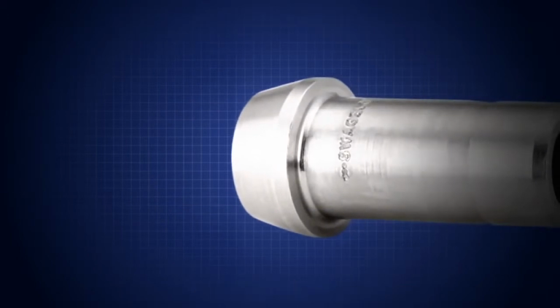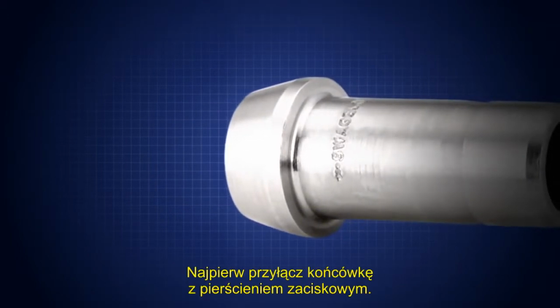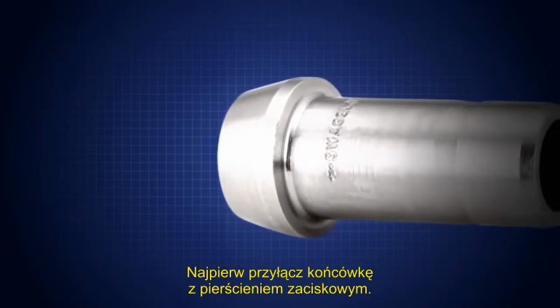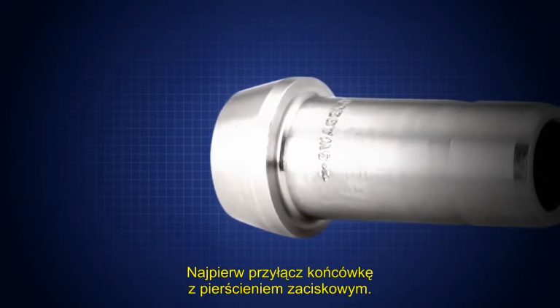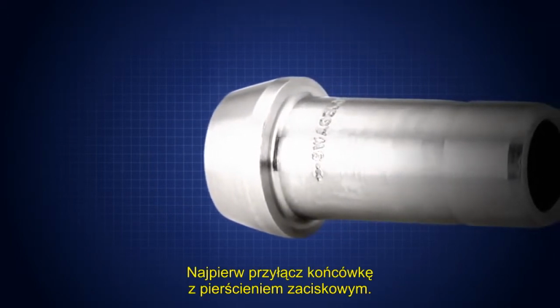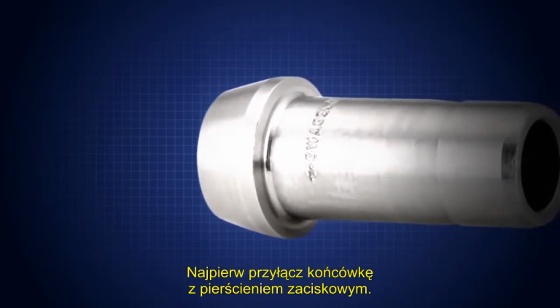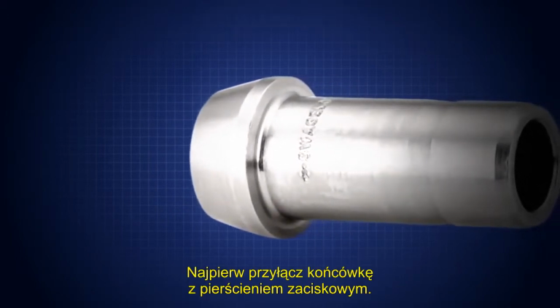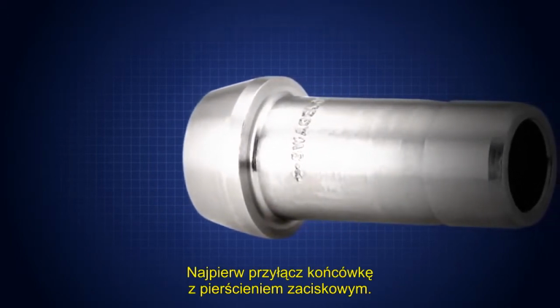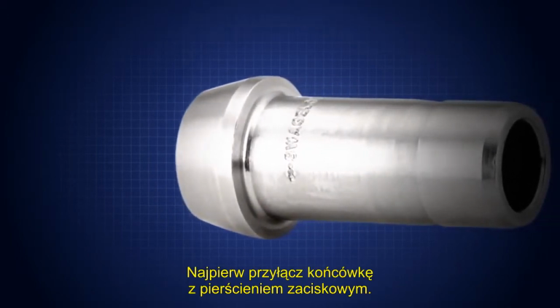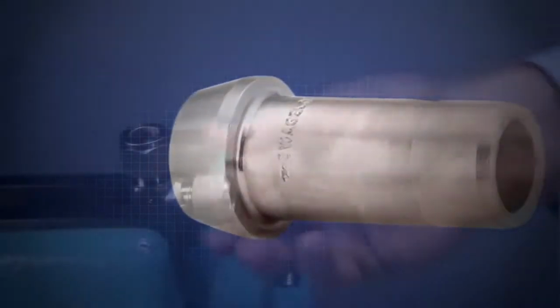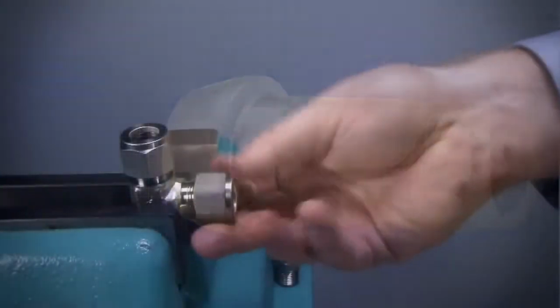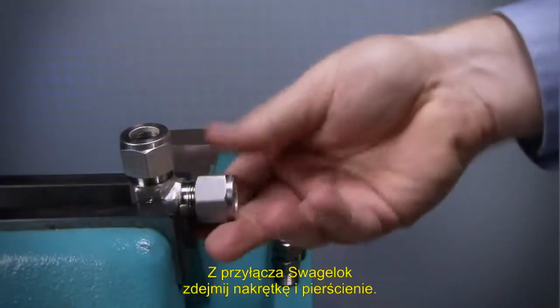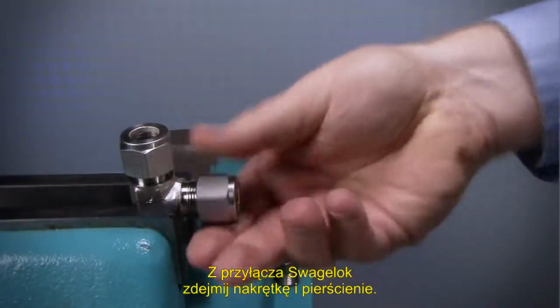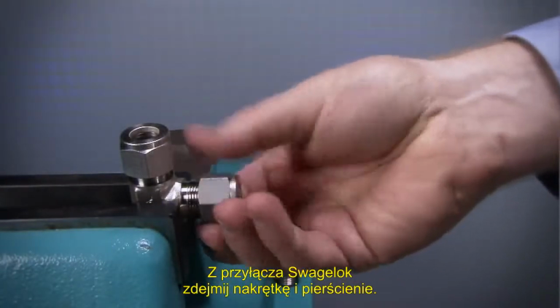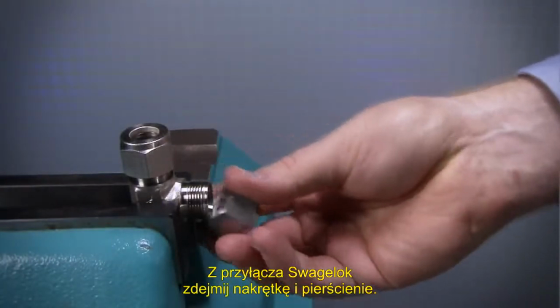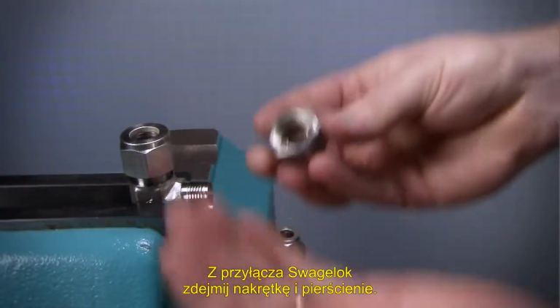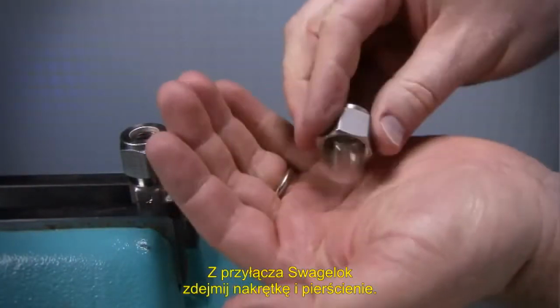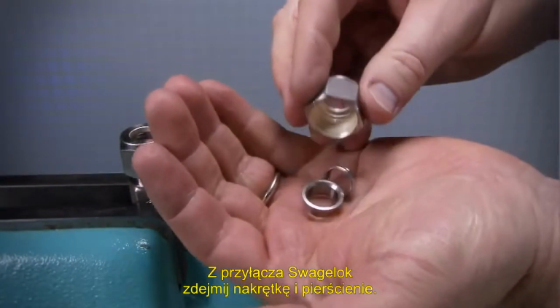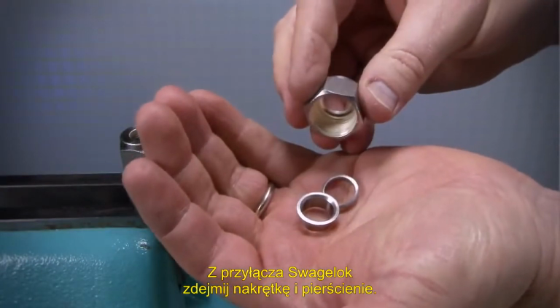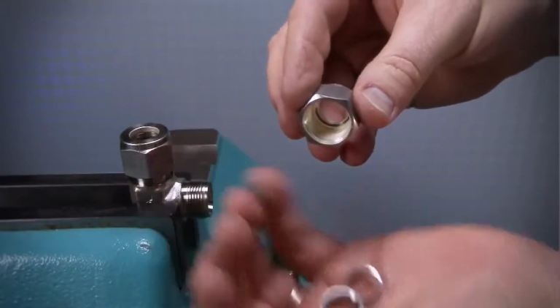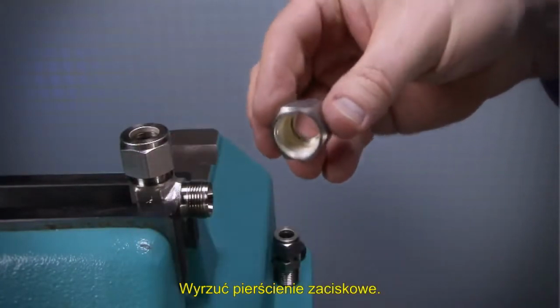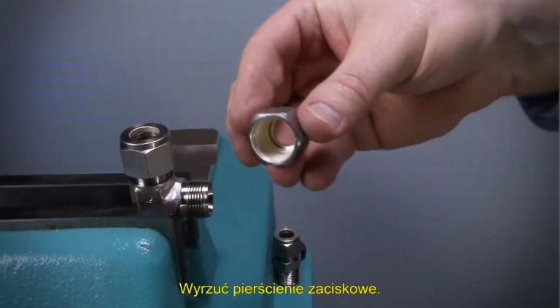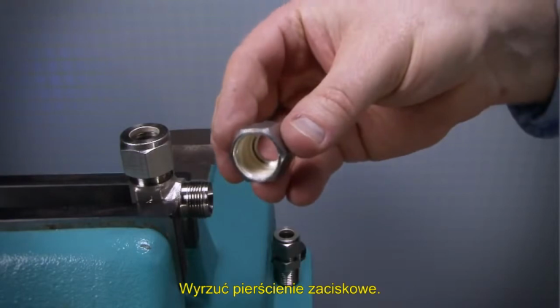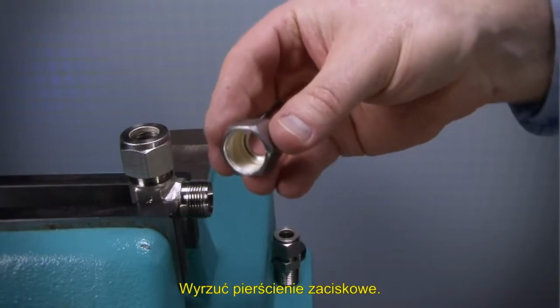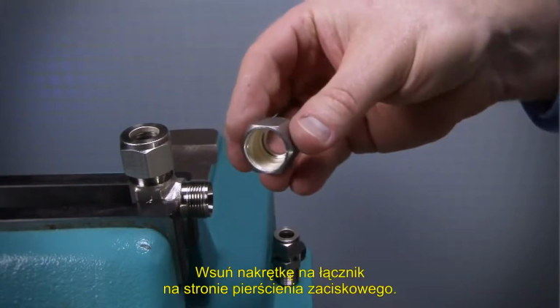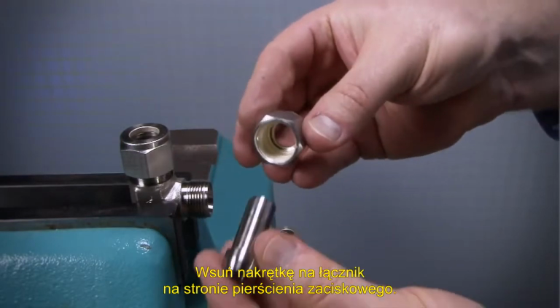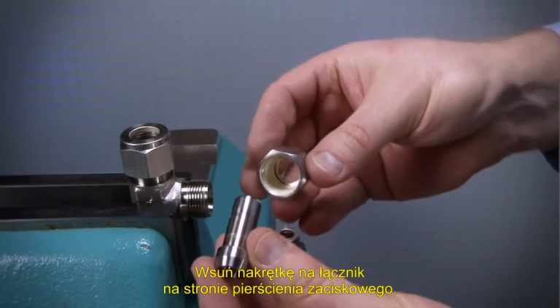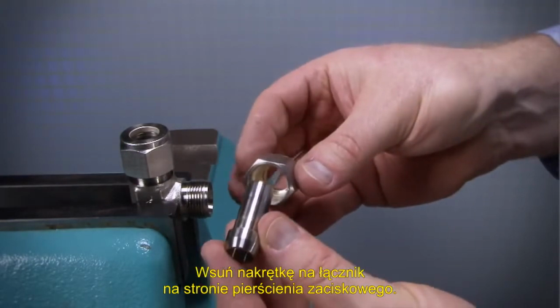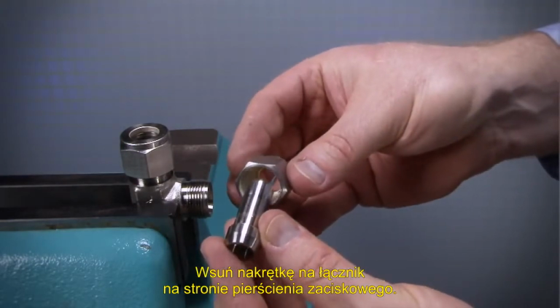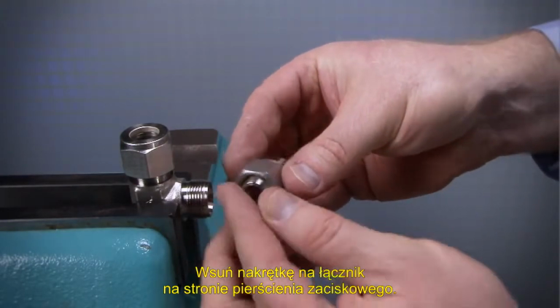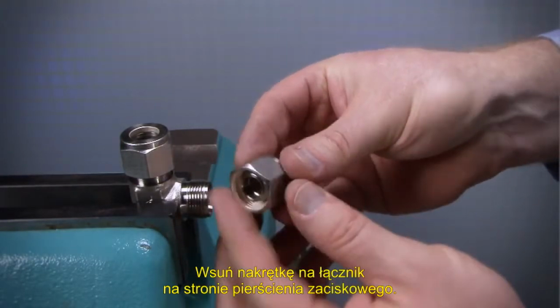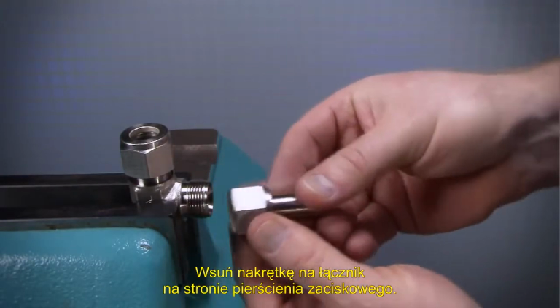Connect the machine ferrule end before connecting the tube adapter end. Remove the nut and ferrules from the Swagelok end connection and discard the ferrules. Slip the nut over the machined ferrule end of the port connector.